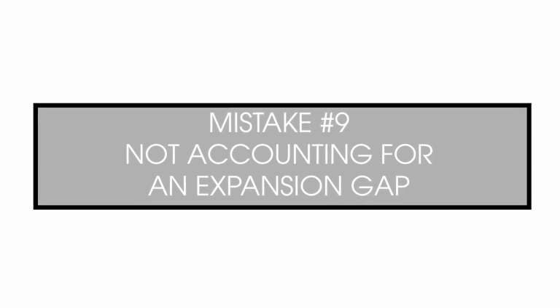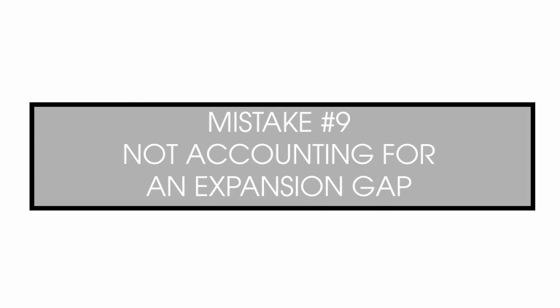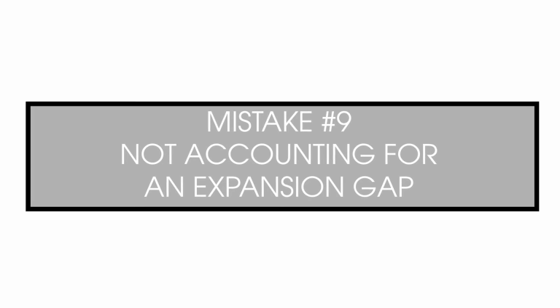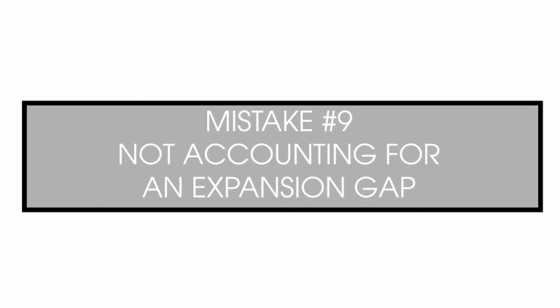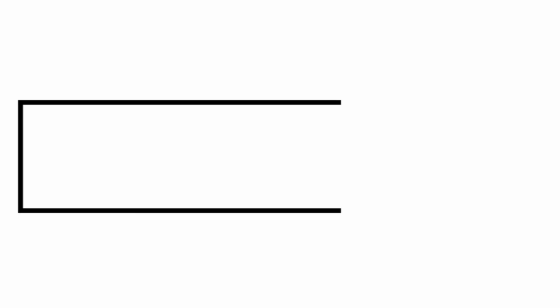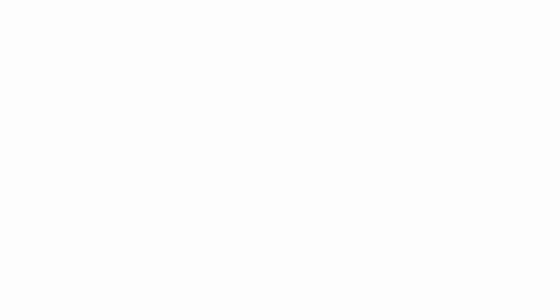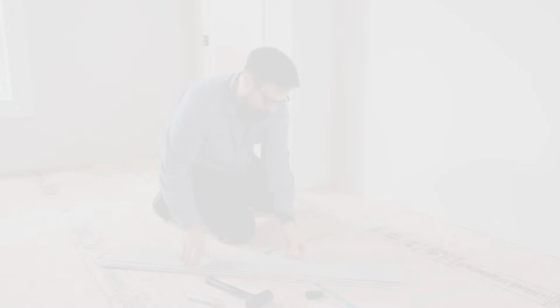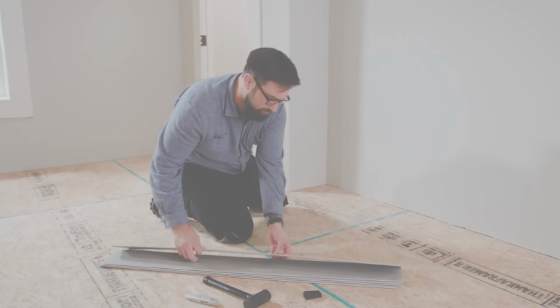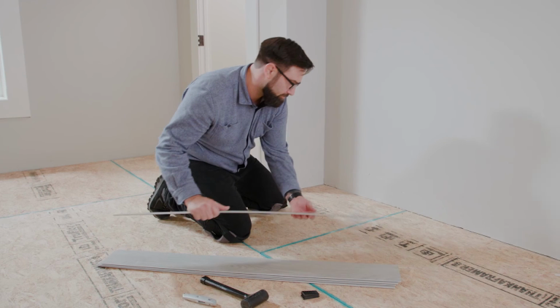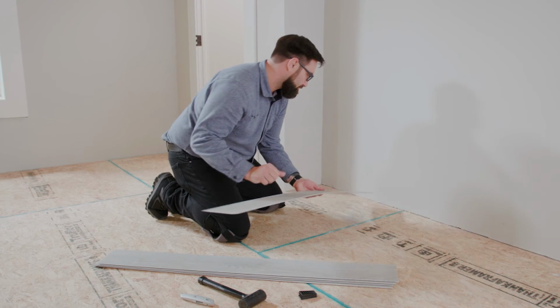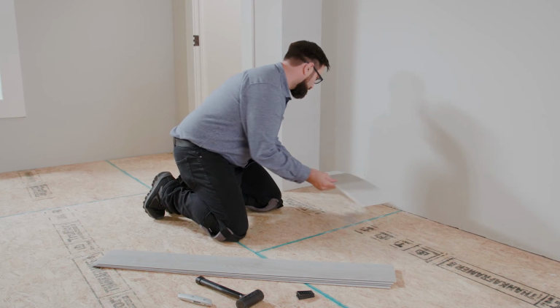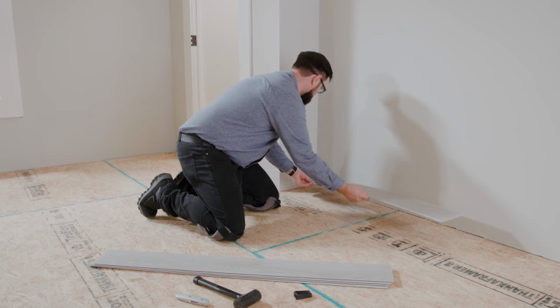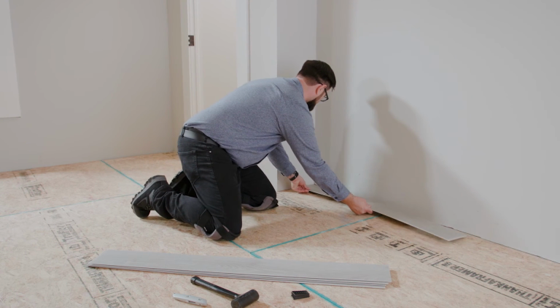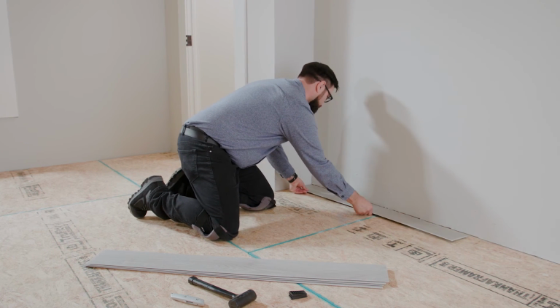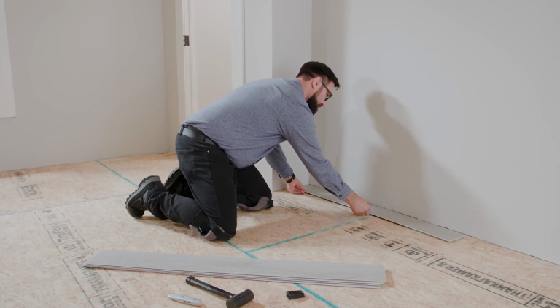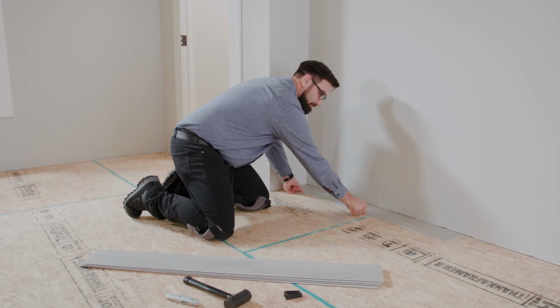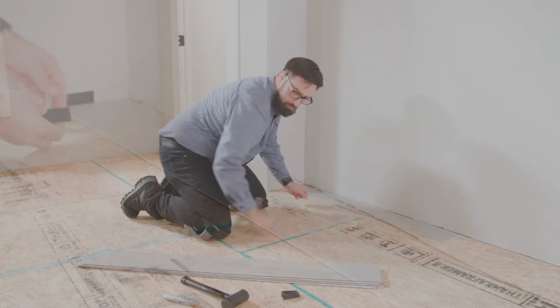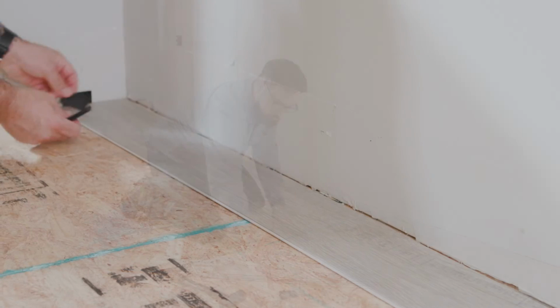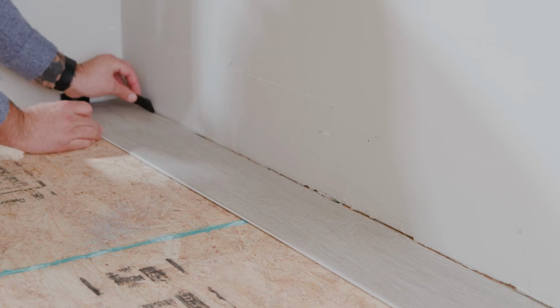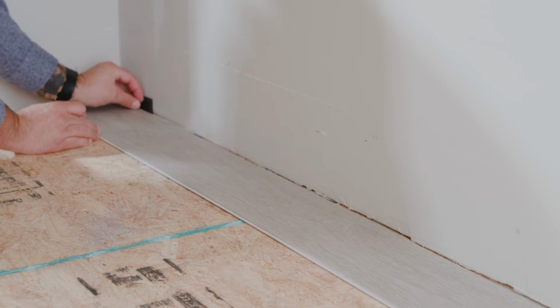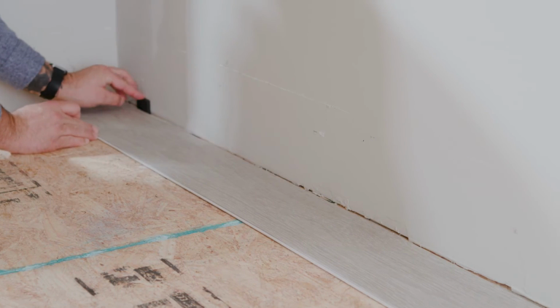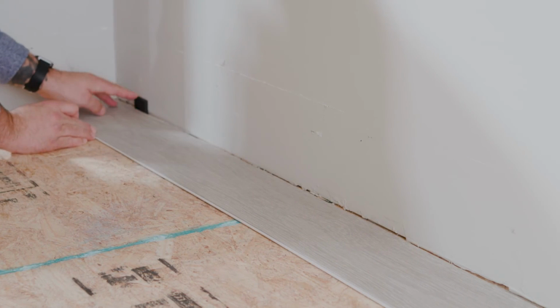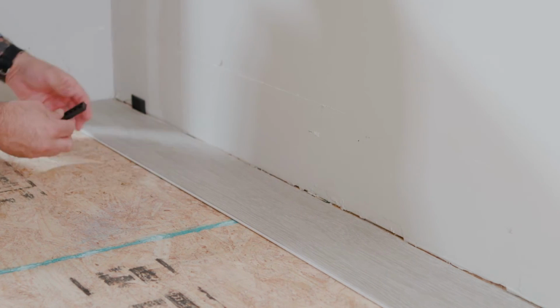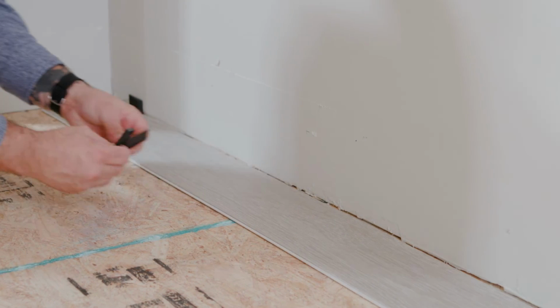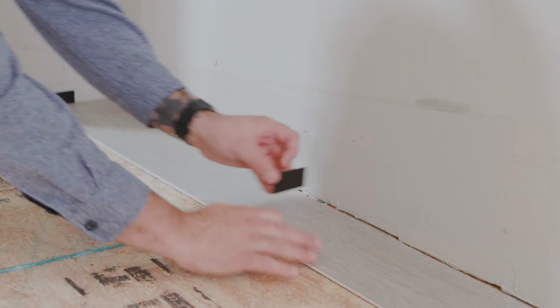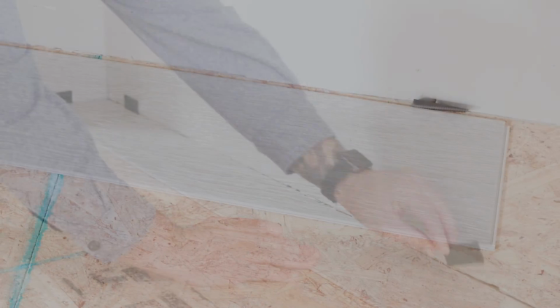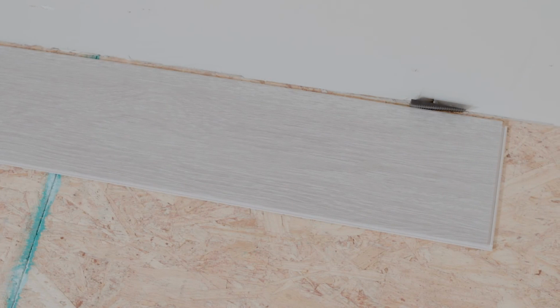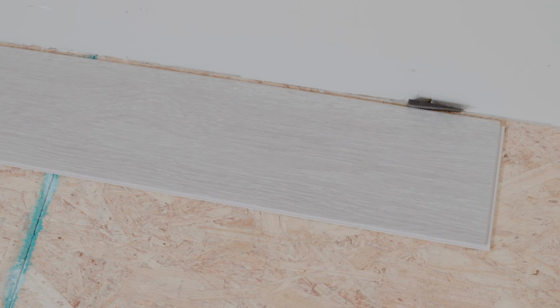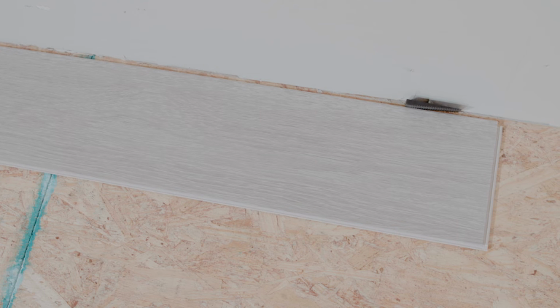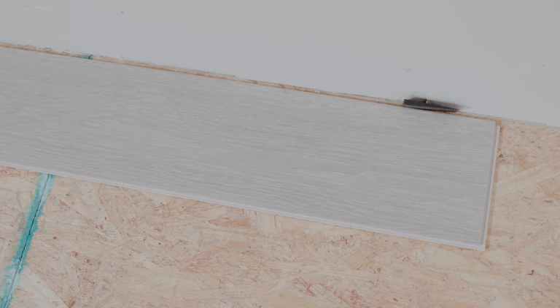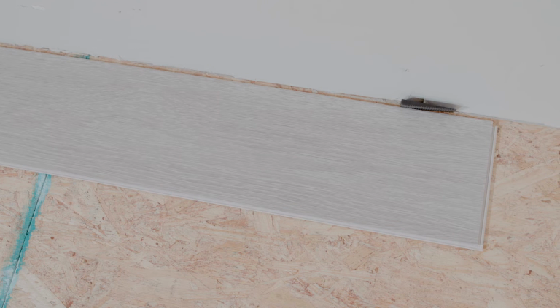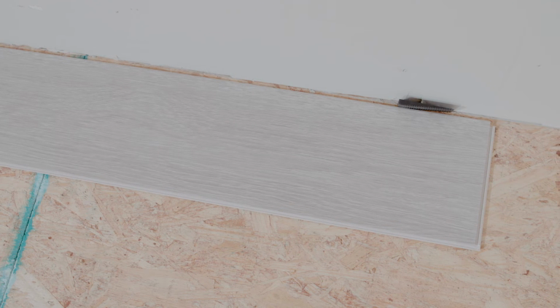All interlocking vinyl floor systems are designed to expand and contract with temperature changes. Failure to allow for that movement with an appropriate expansion gap around the entire perimeter may result in buckling, peaking, and joint failure.